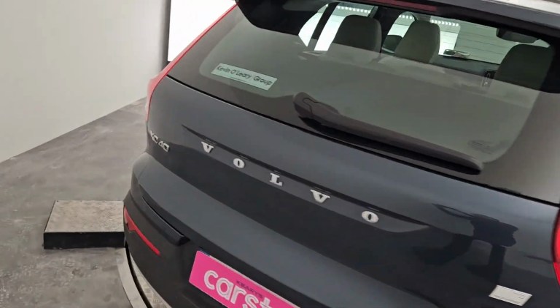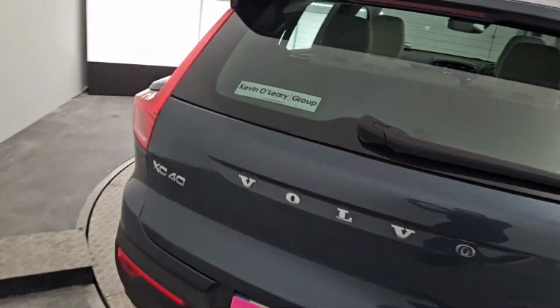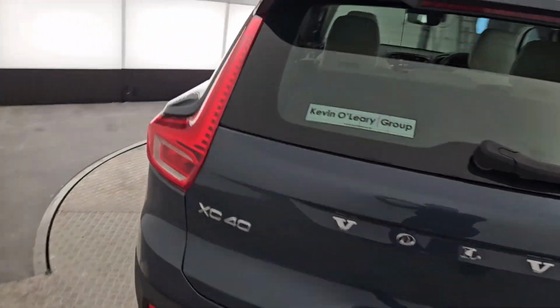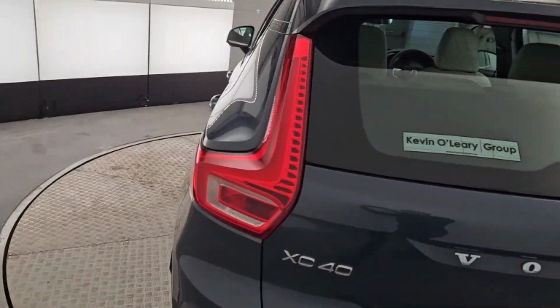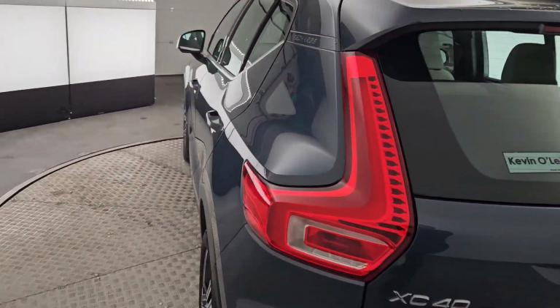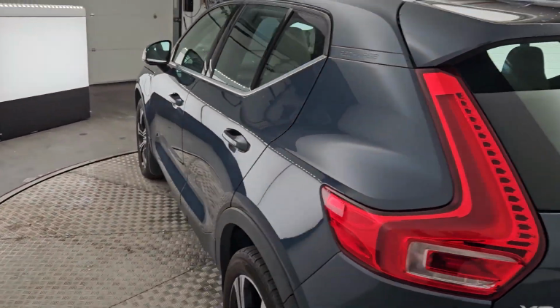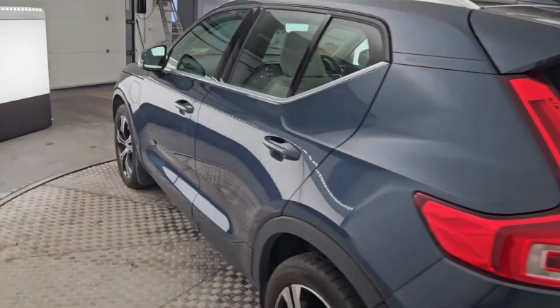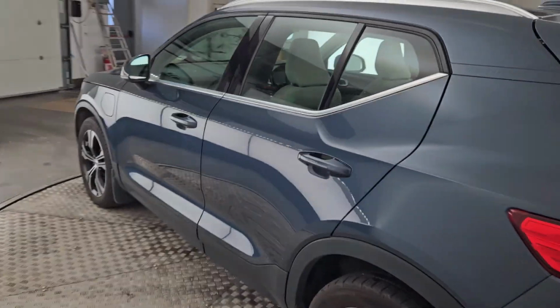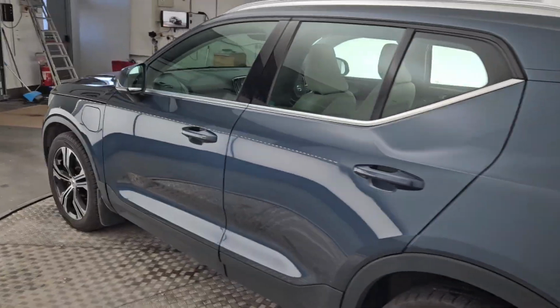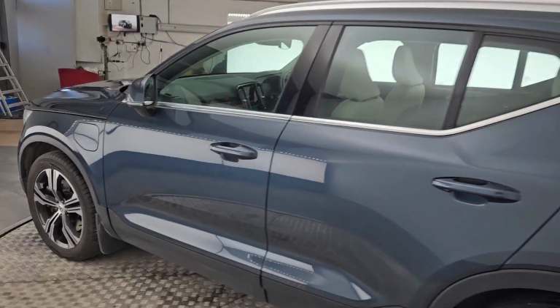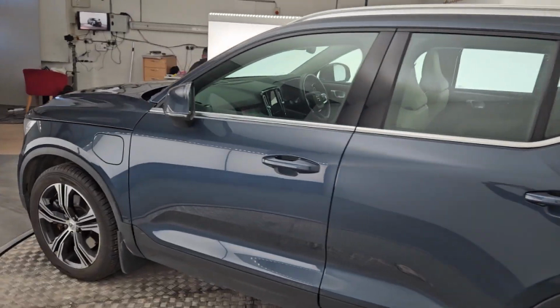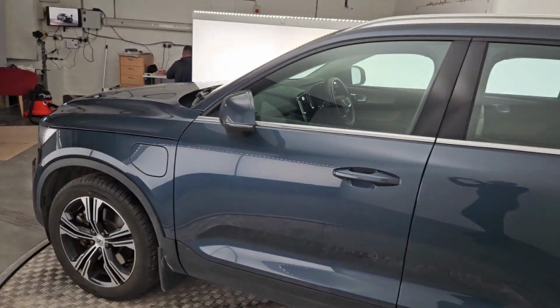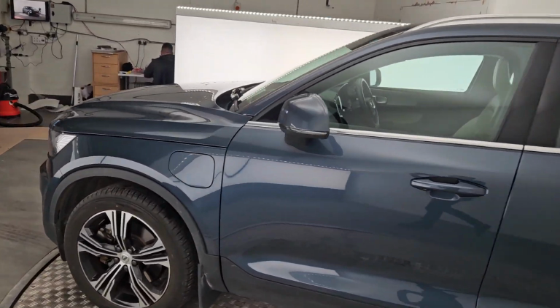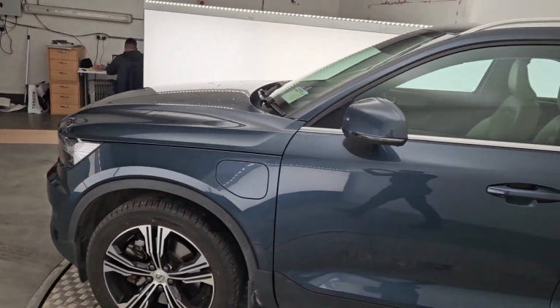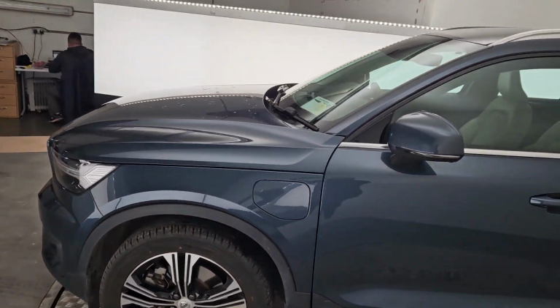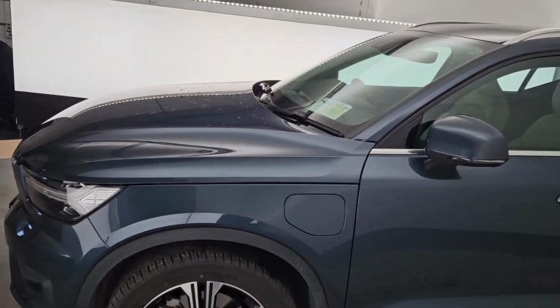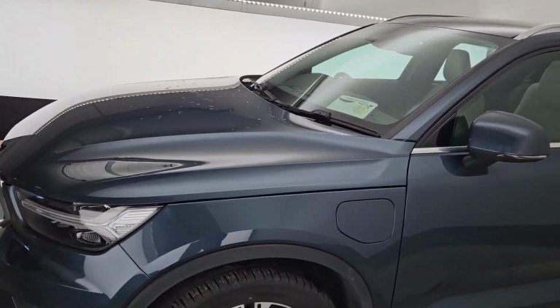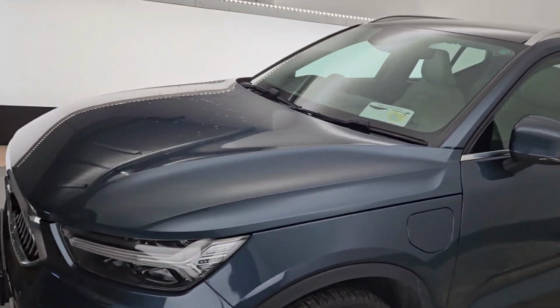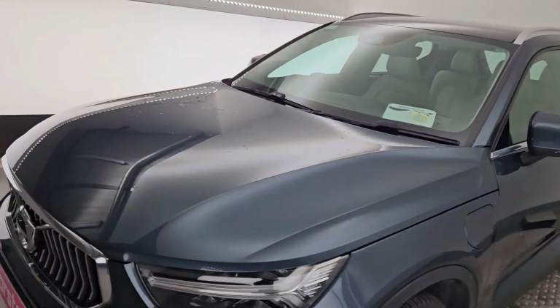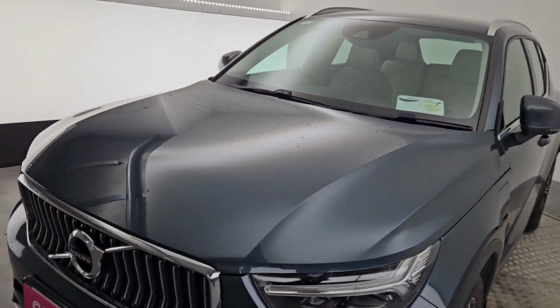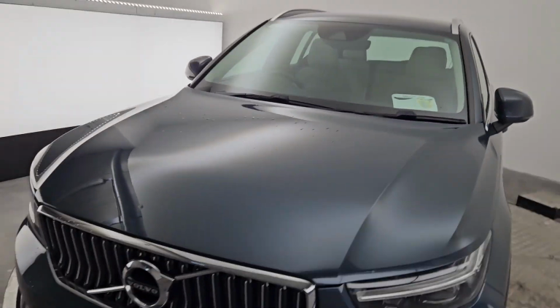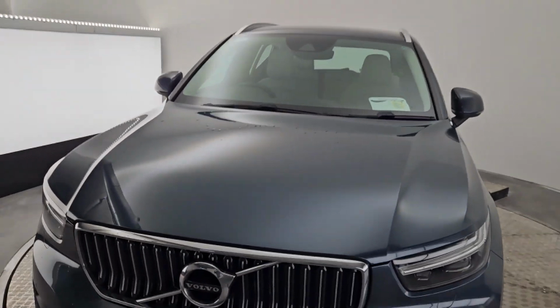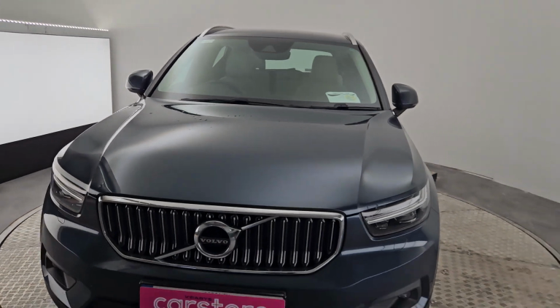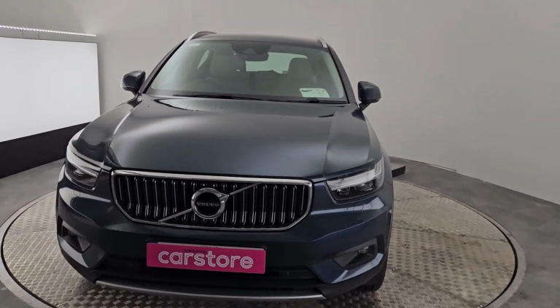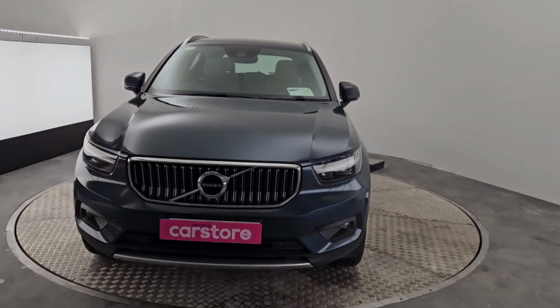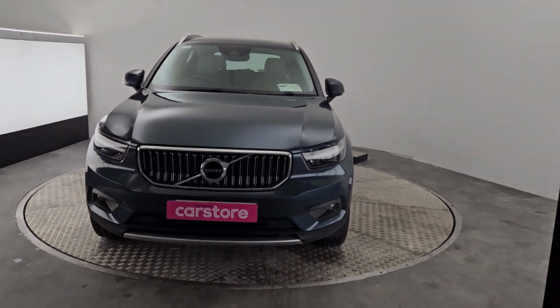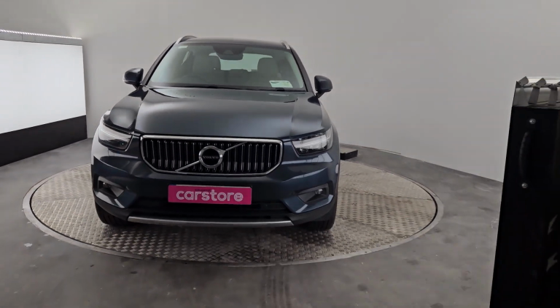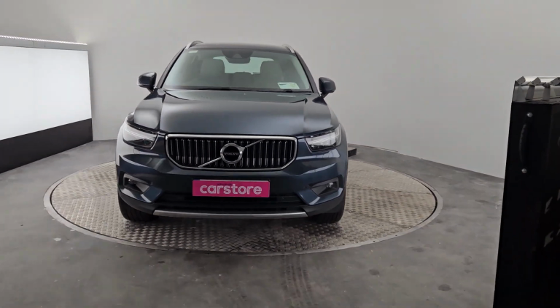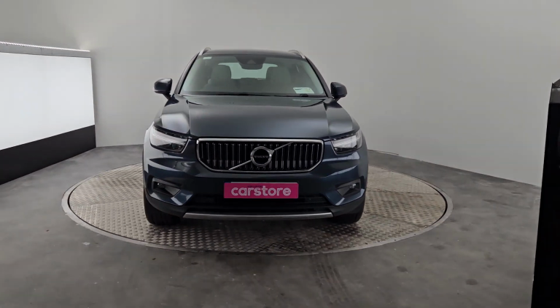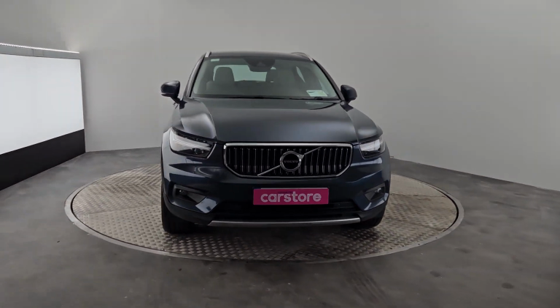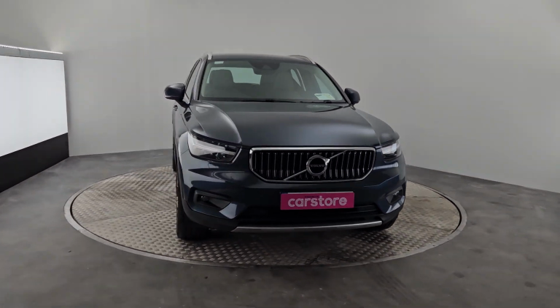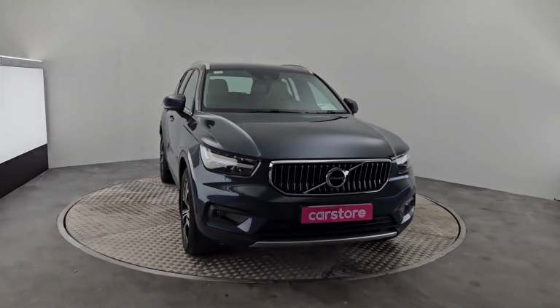So if you need any further information on this car, please give us a call here at Kiri's Car Store in Cork. Hope you enjoyed the video, bye!